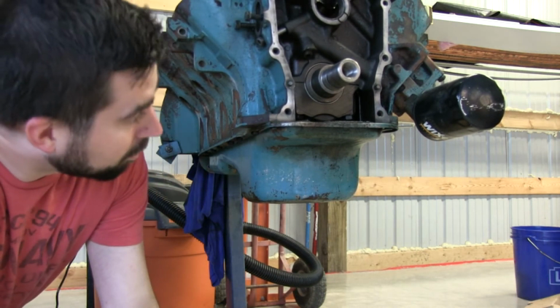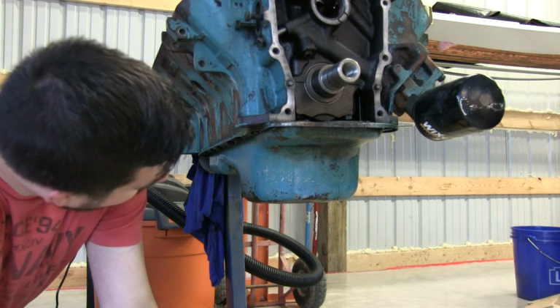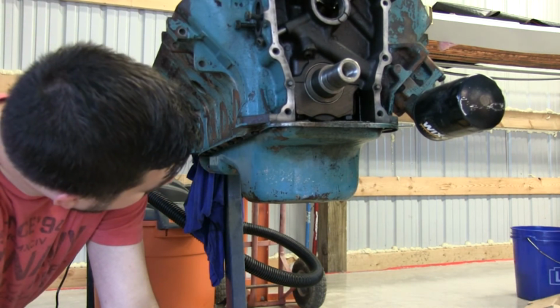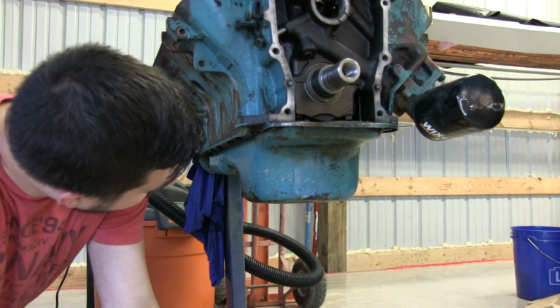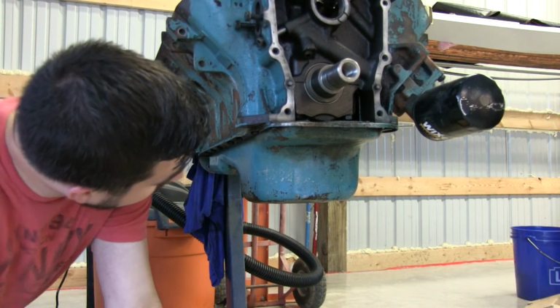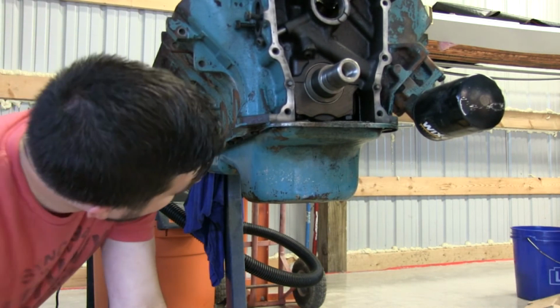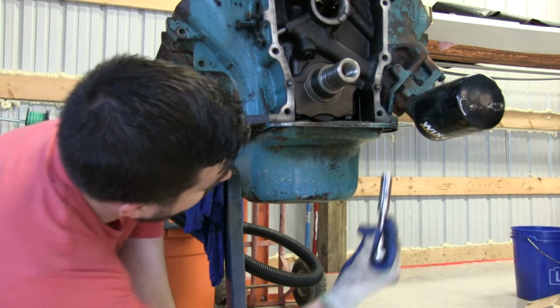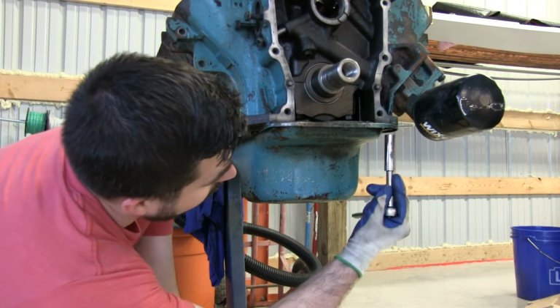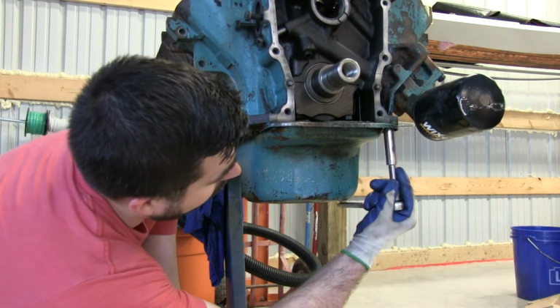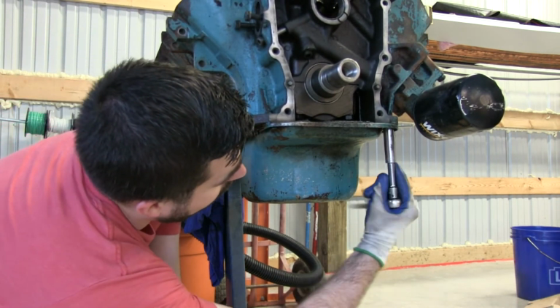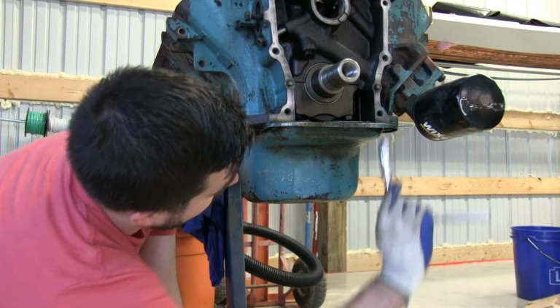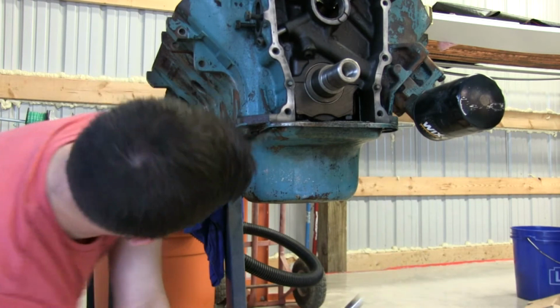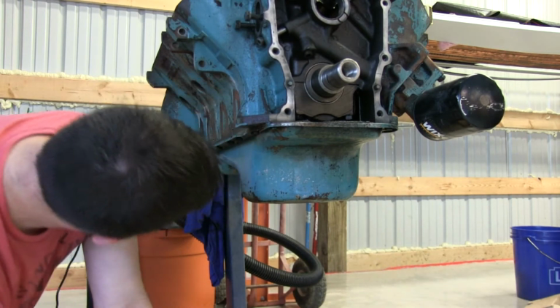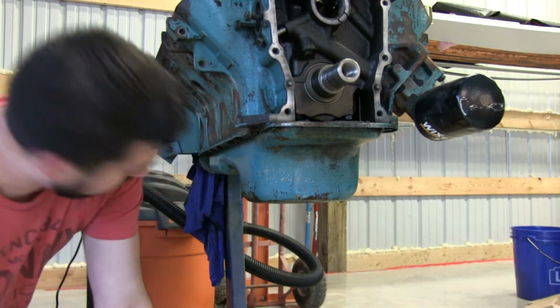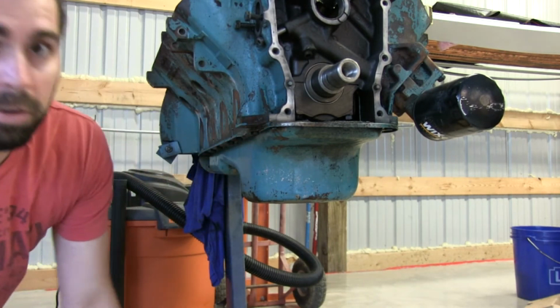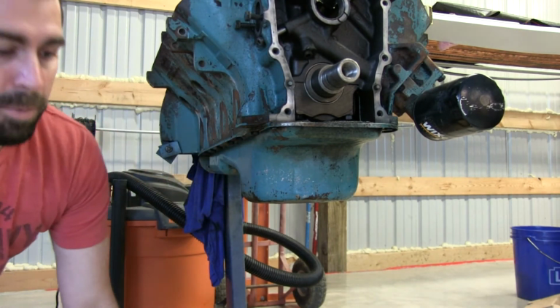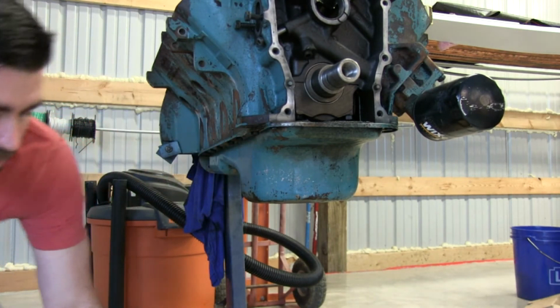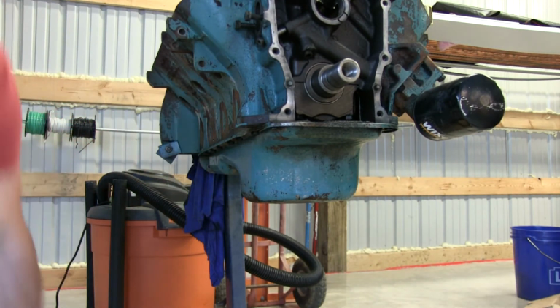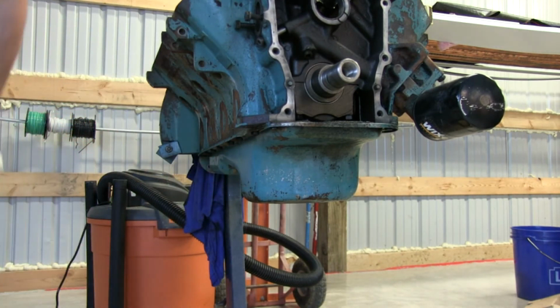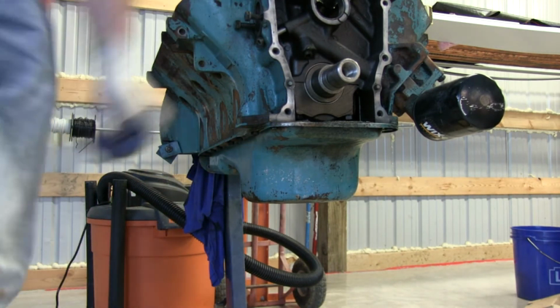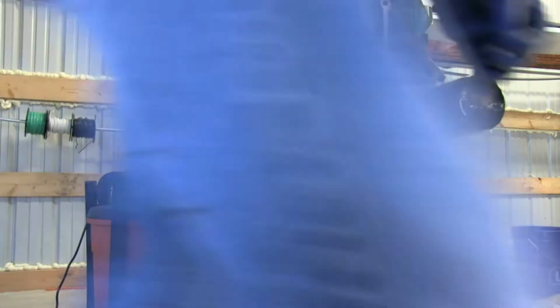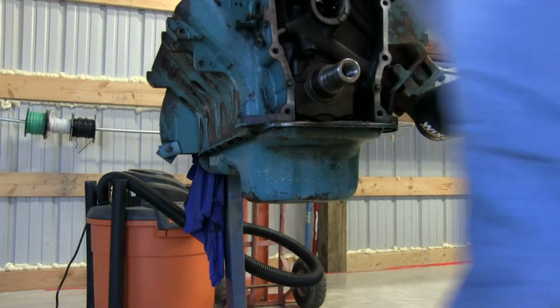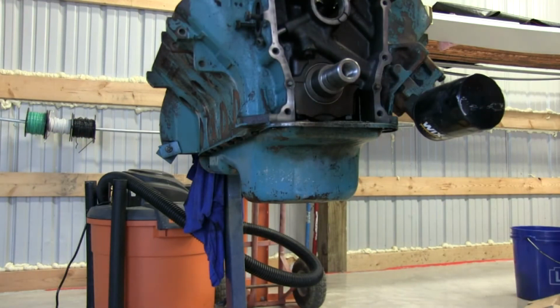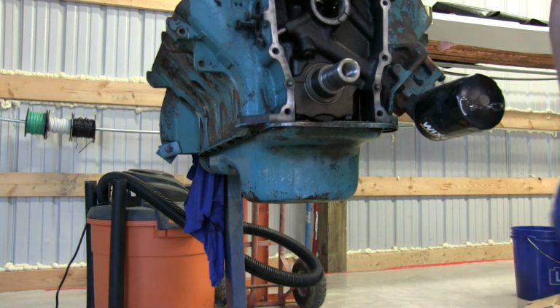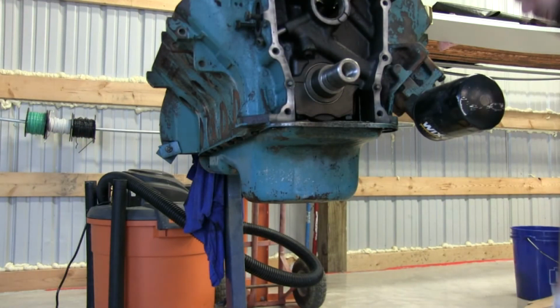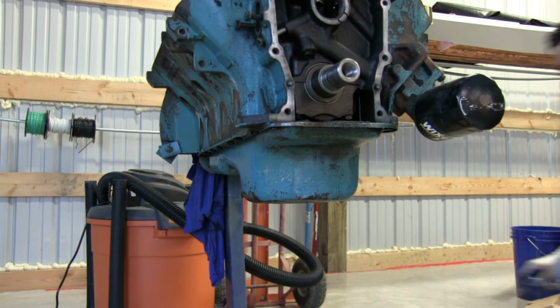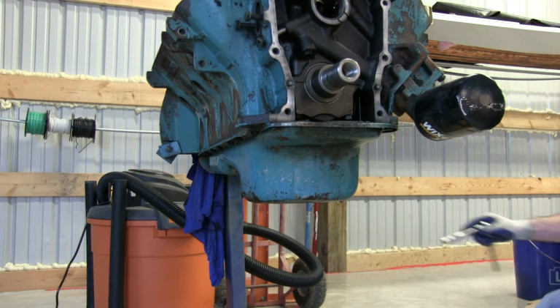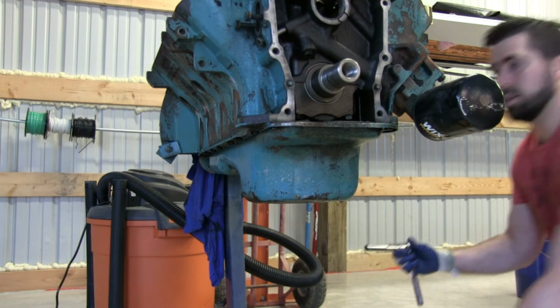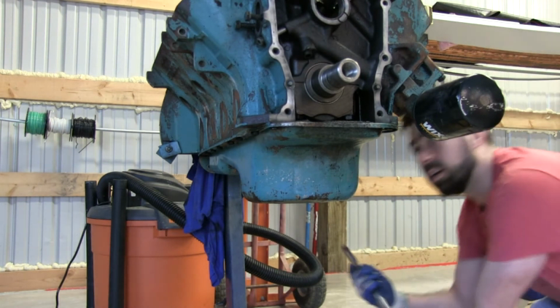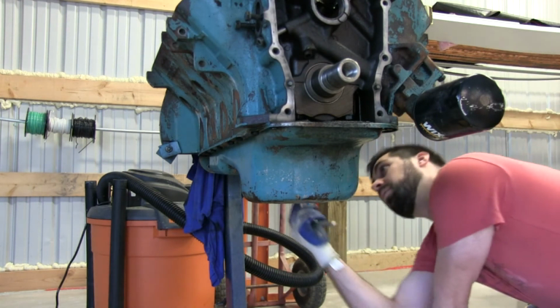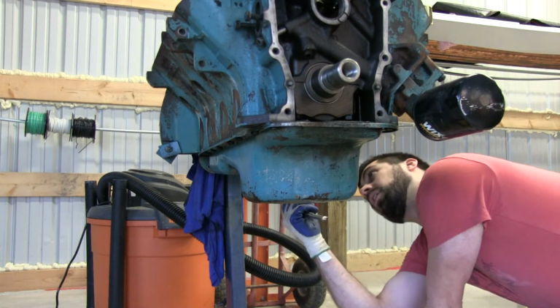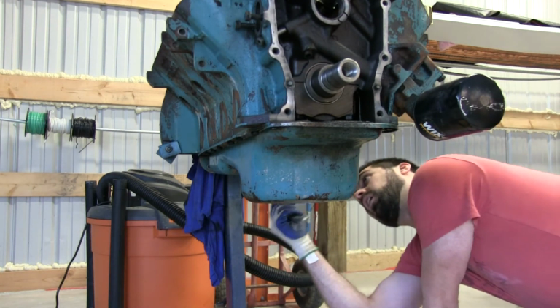We have to take it out. I'm just going around making sure they're all still loose. I could just pull it right off.